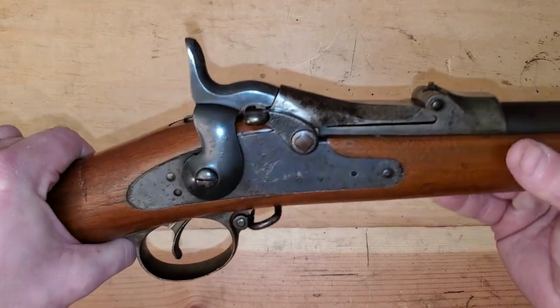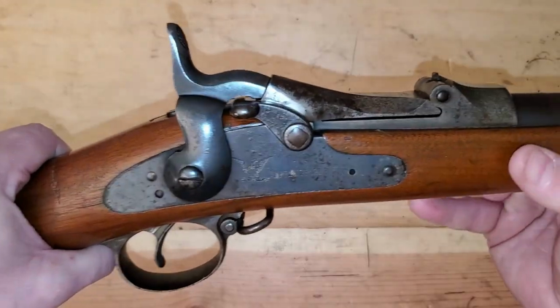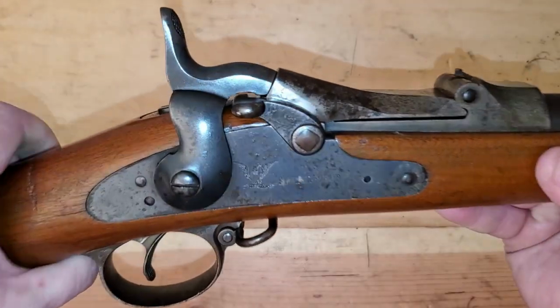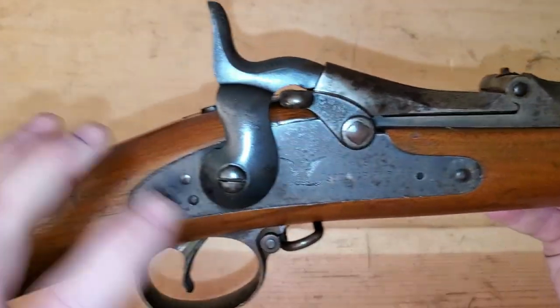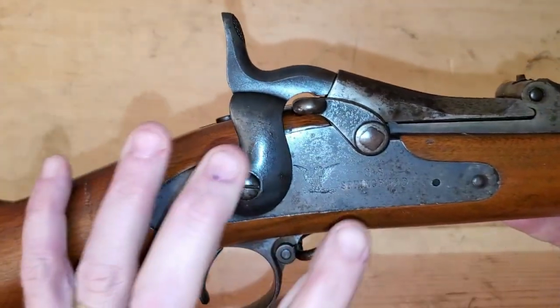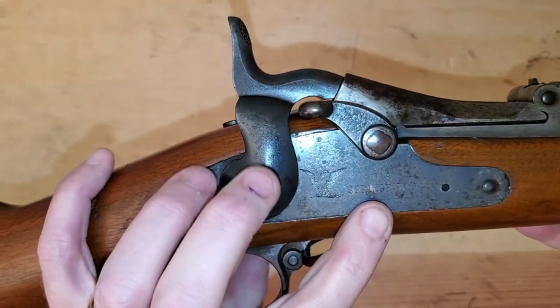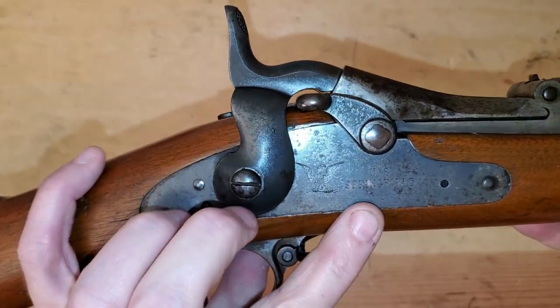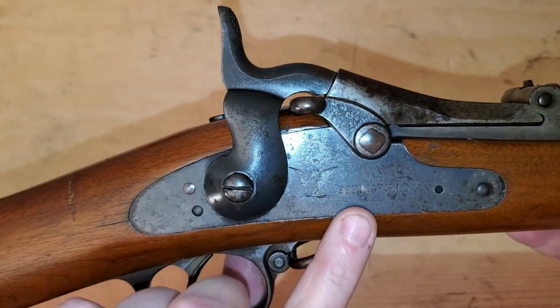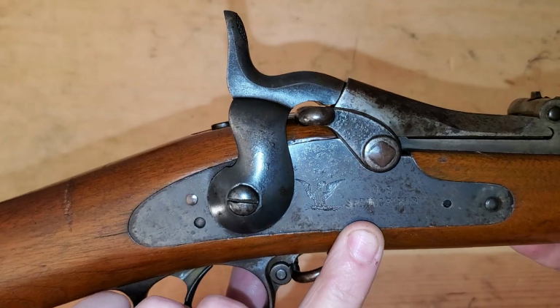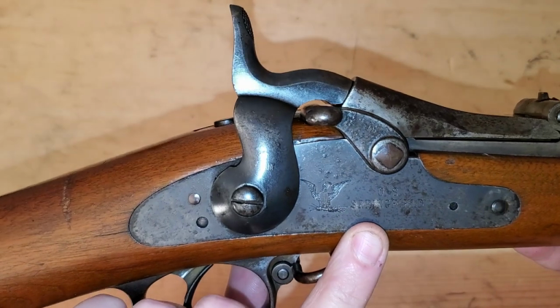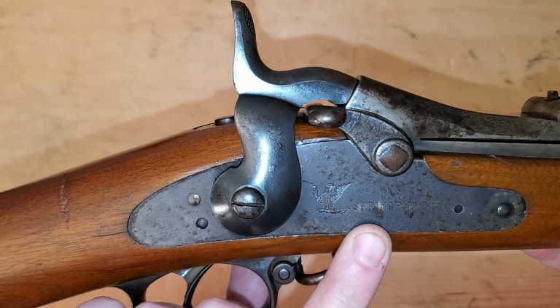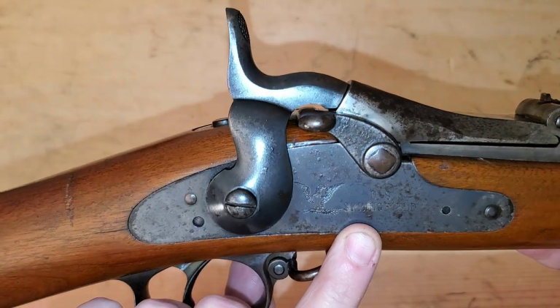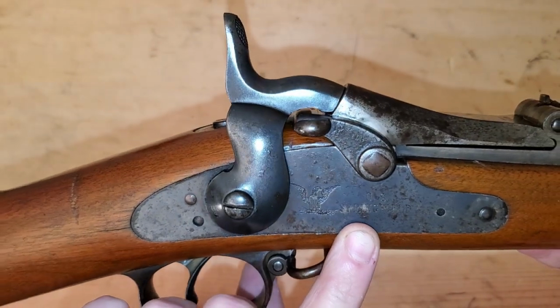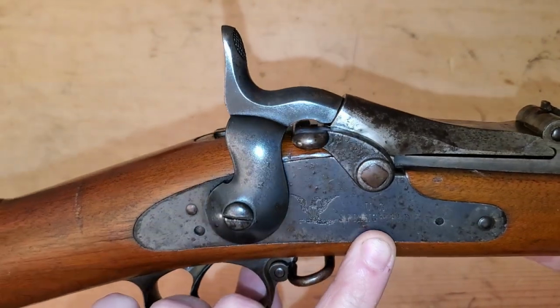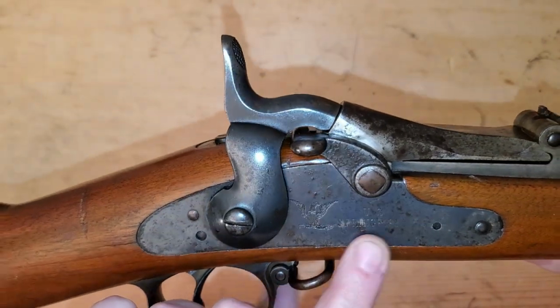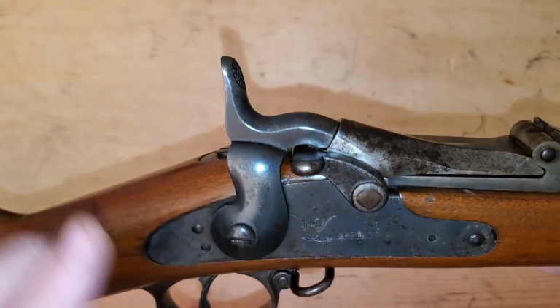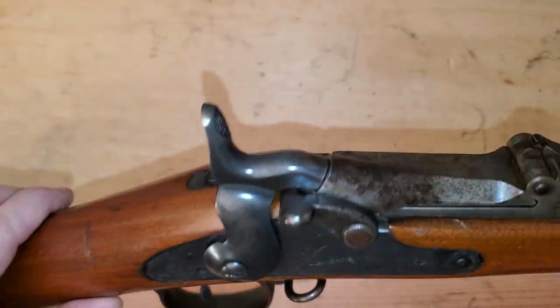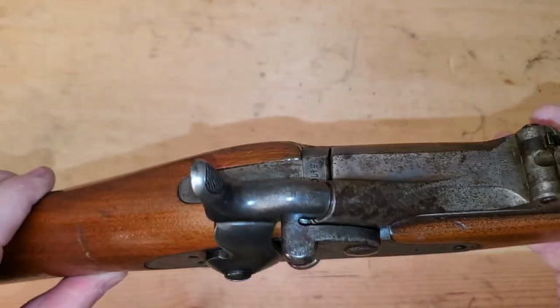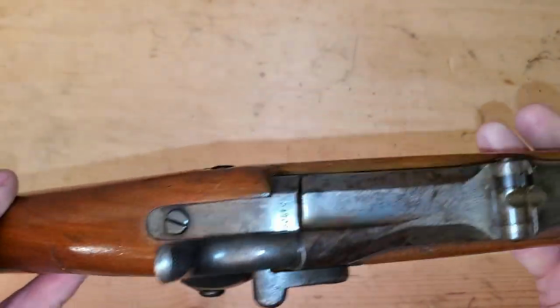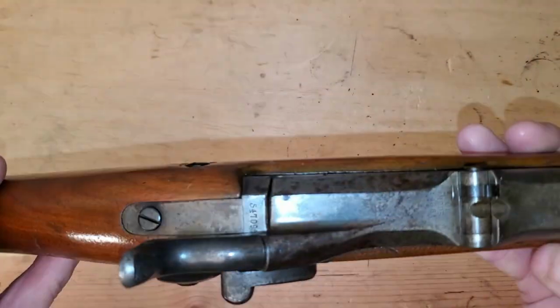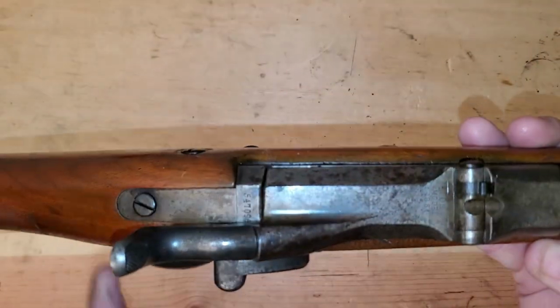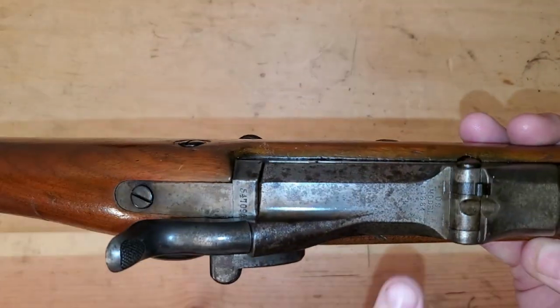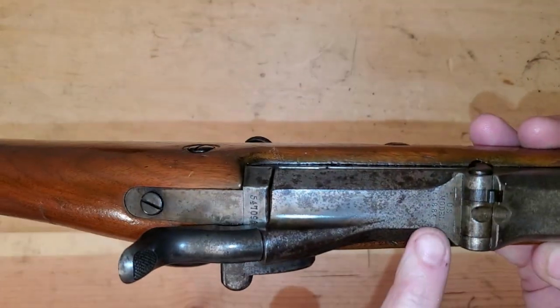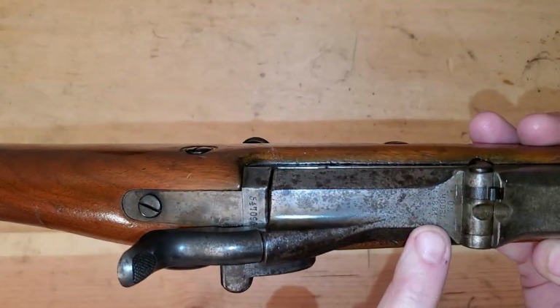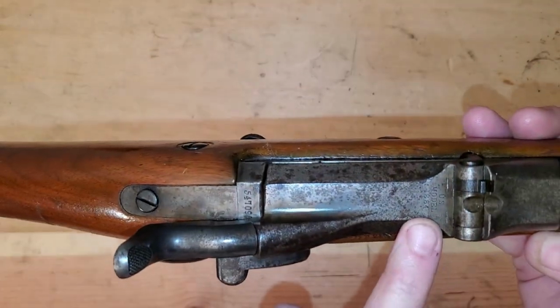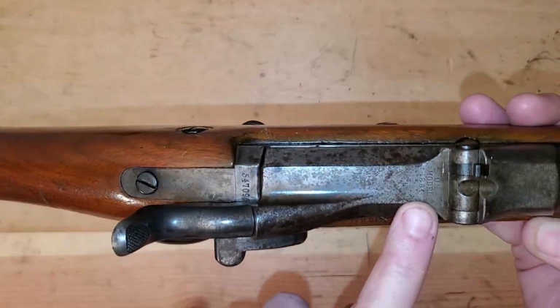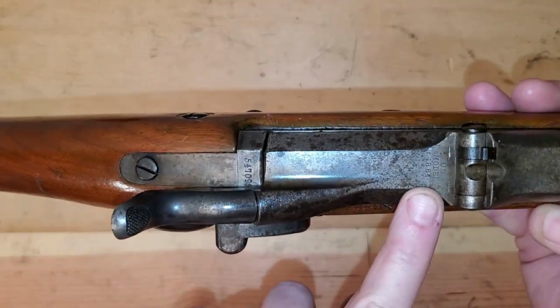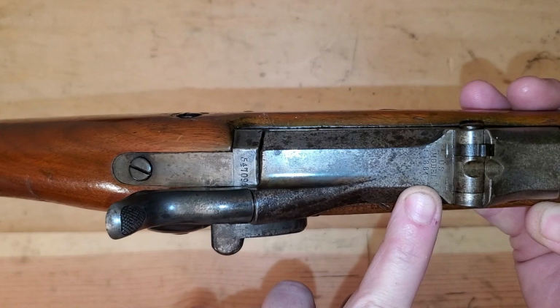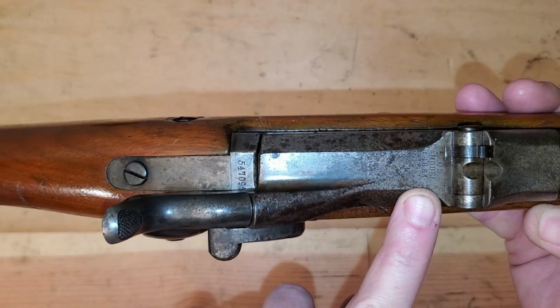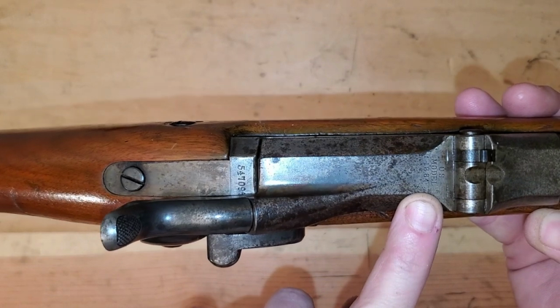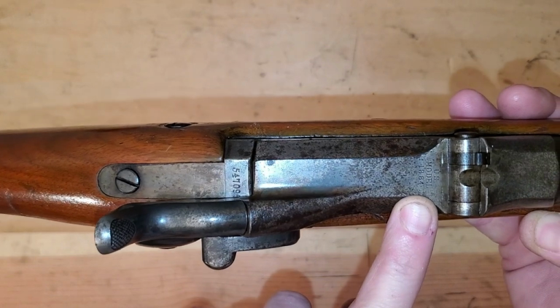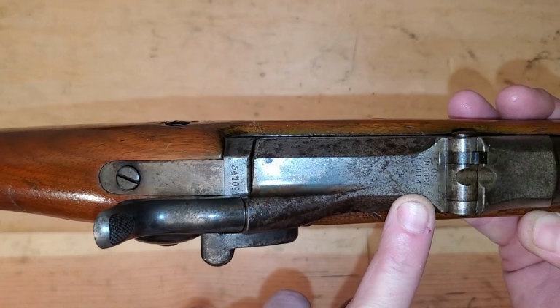First things first, it does have the Springfield Eagle — US Springfield. It is a Model 1884.